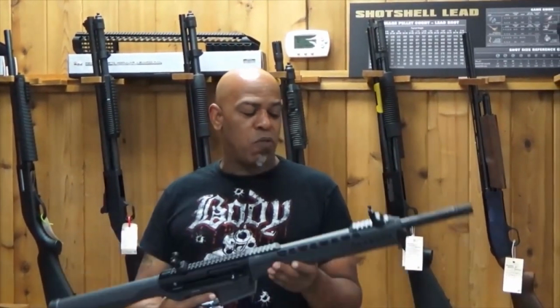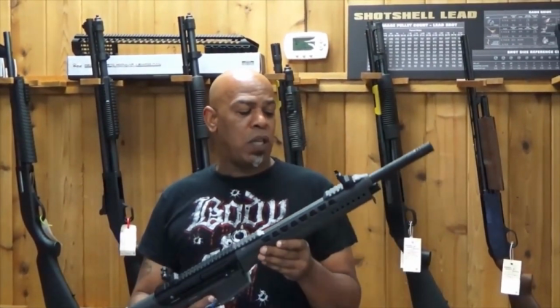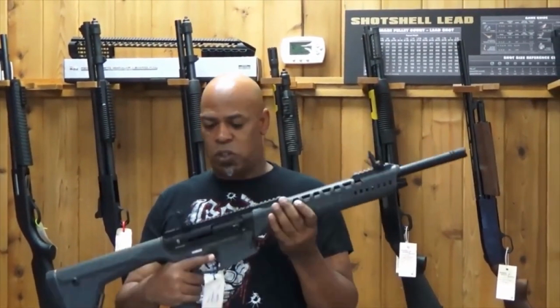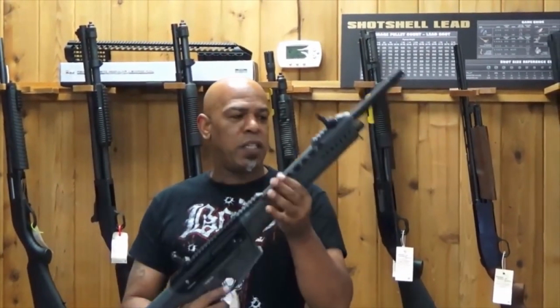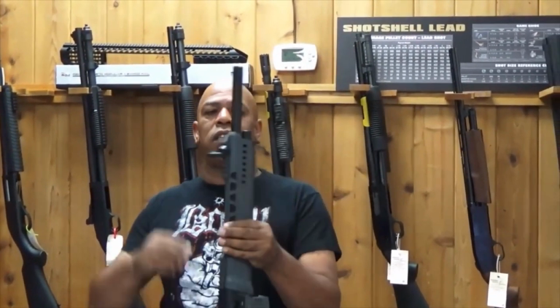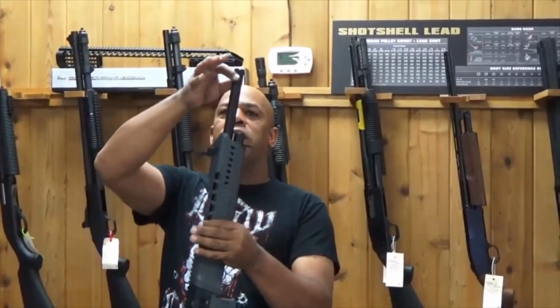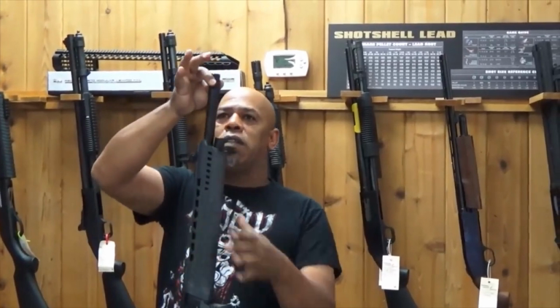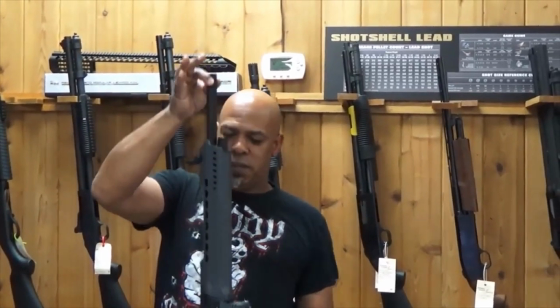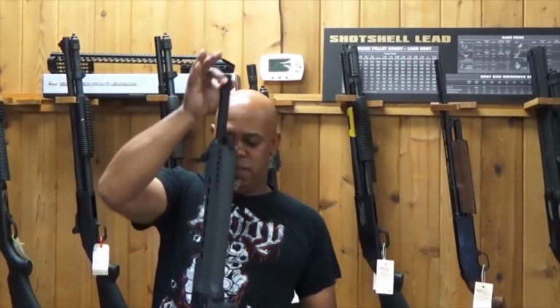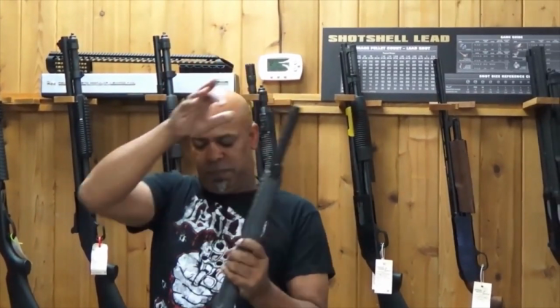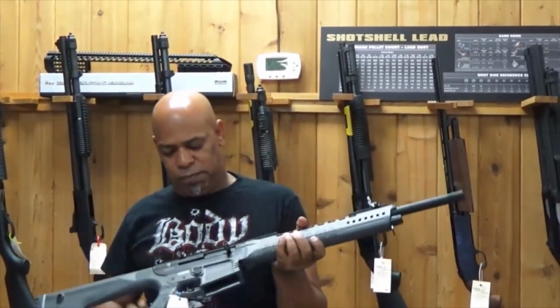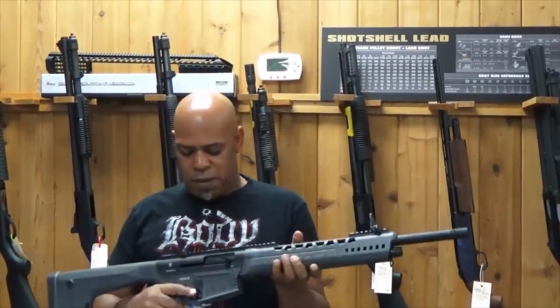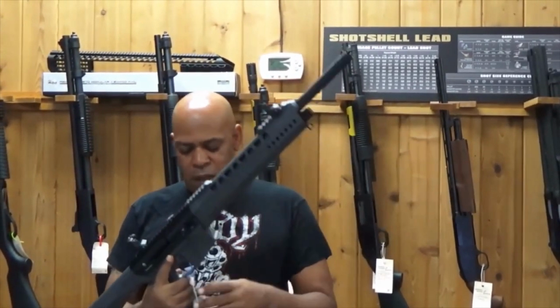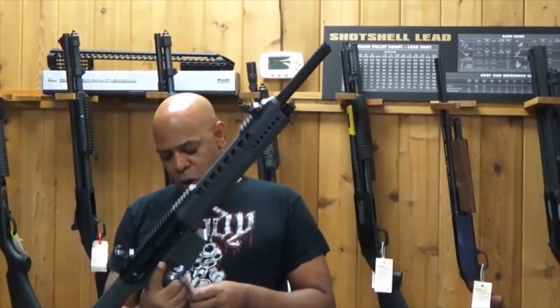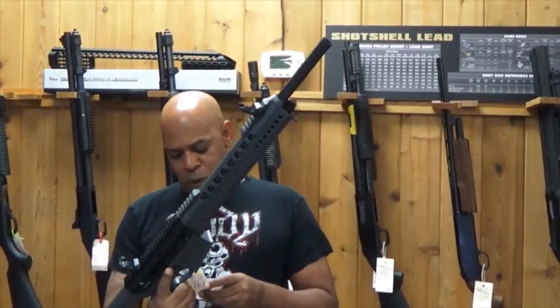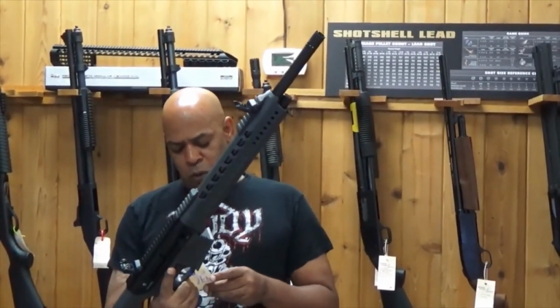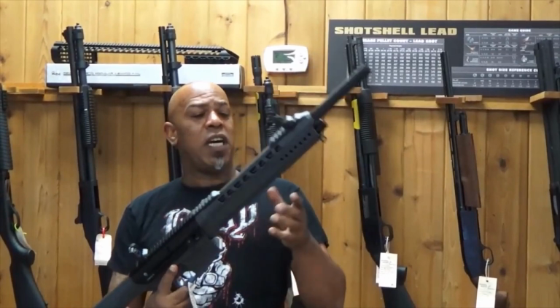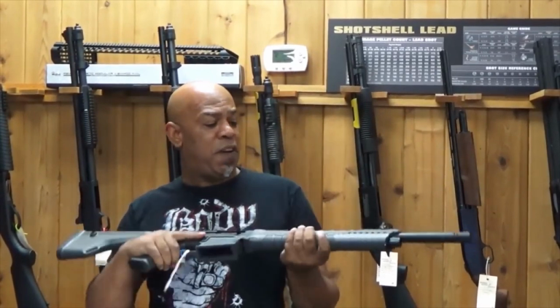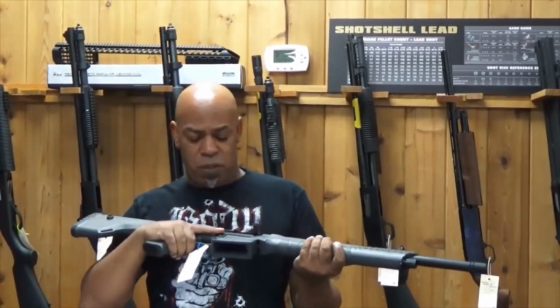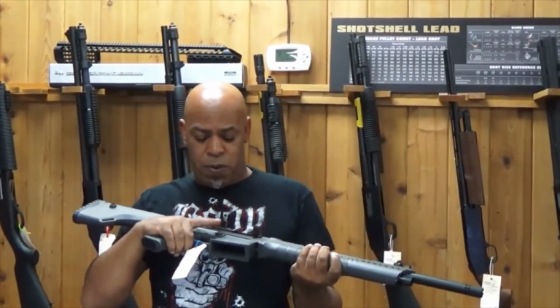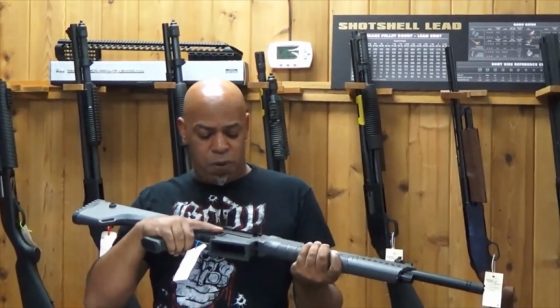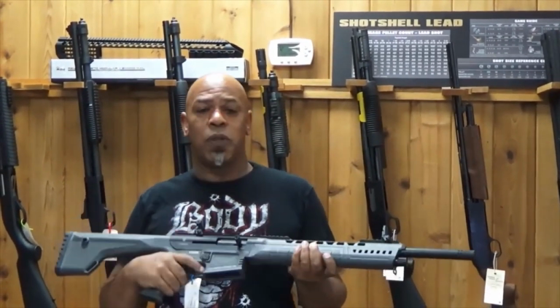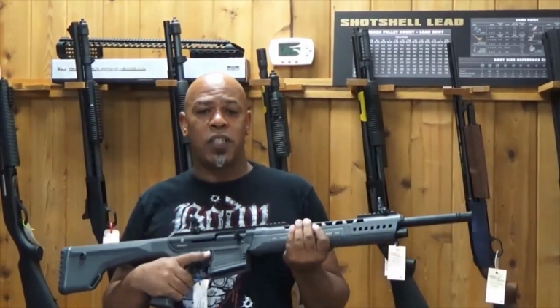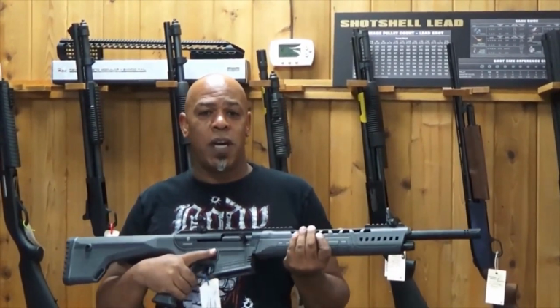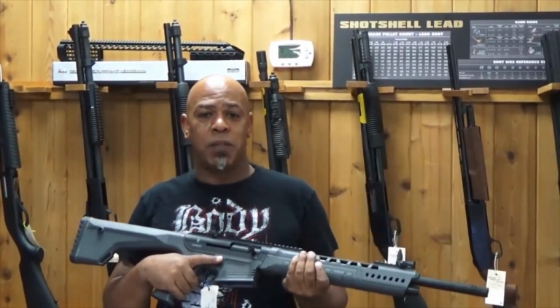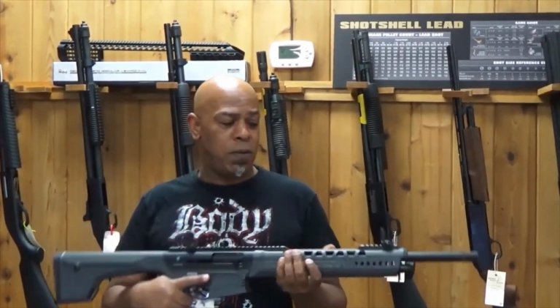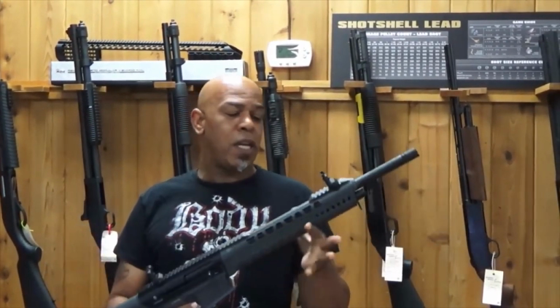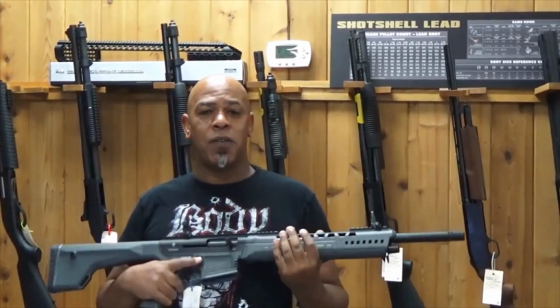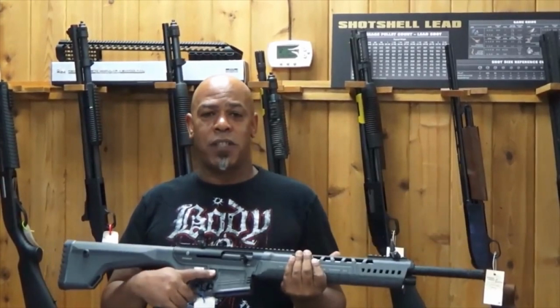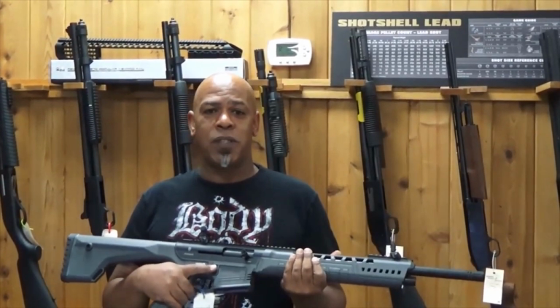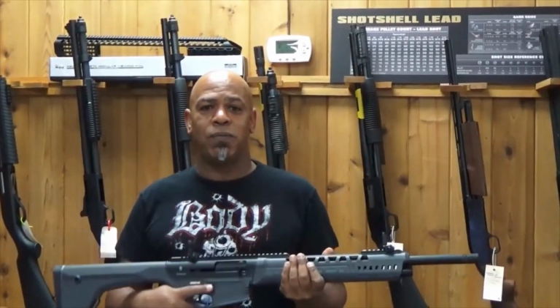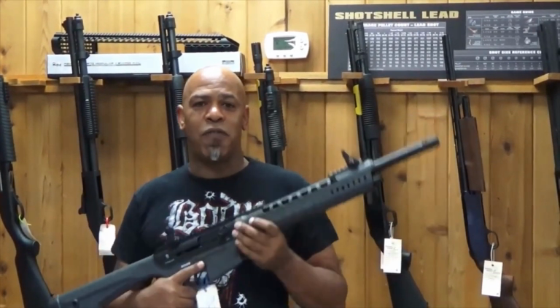Probably gonna recoil a lot because it's so light. Goes for about $479.95. So what we're gonna do is get suited up, get some ammo, take it back on the range, and see what we can do. See you soon.